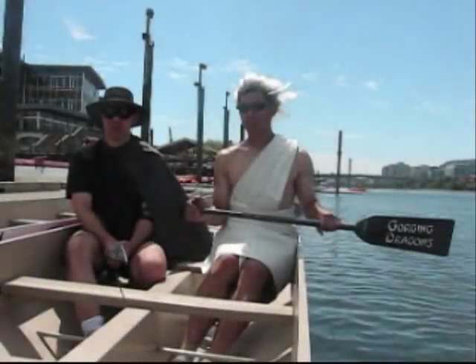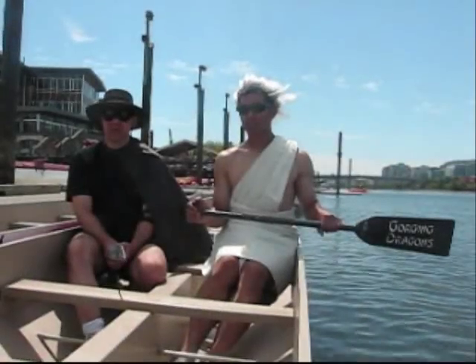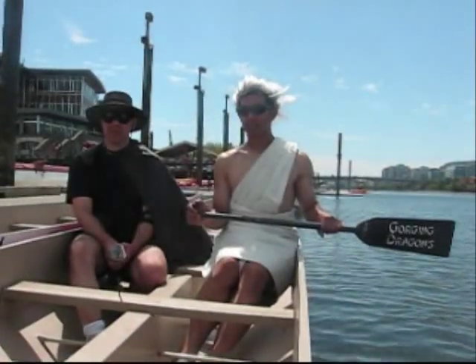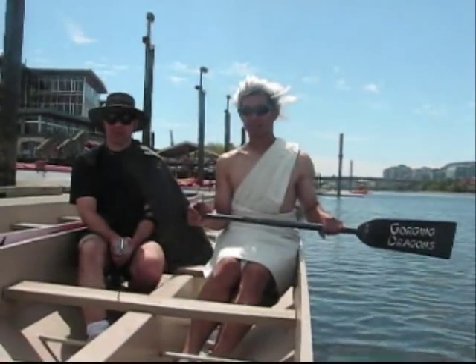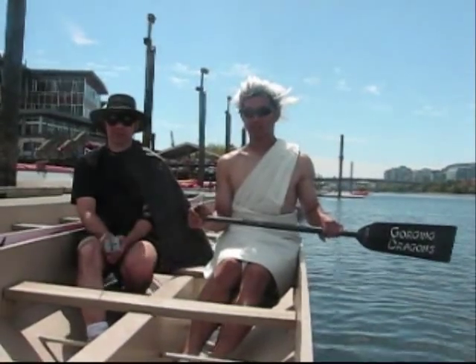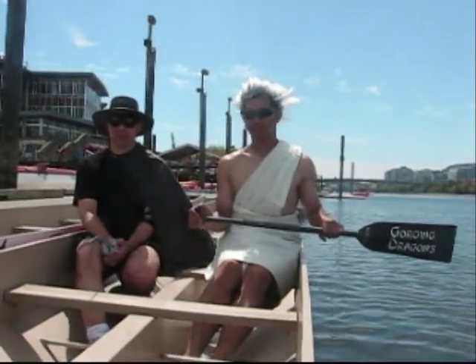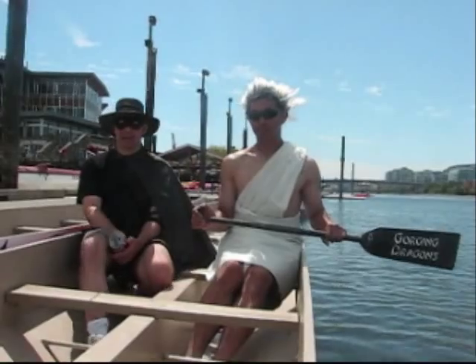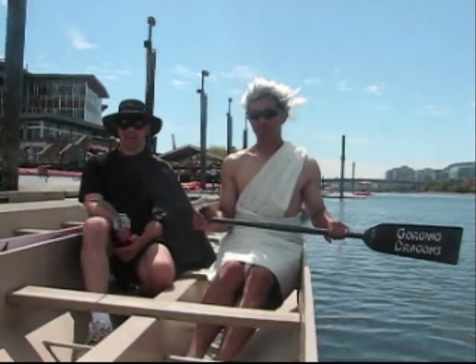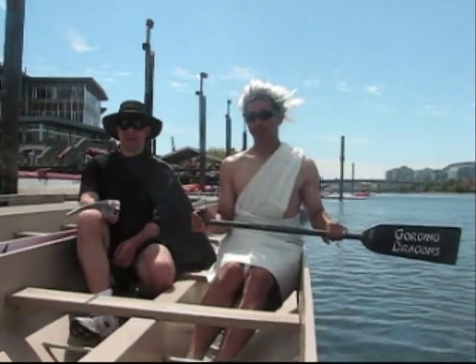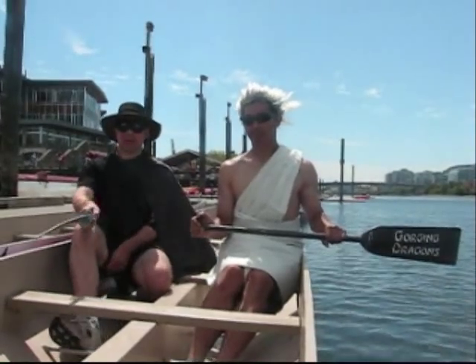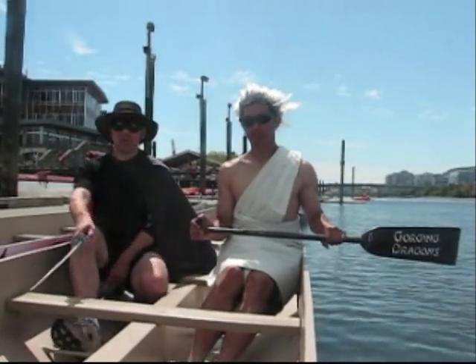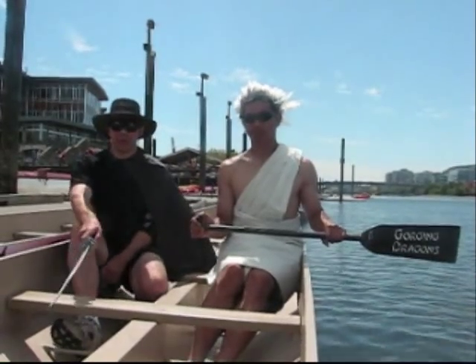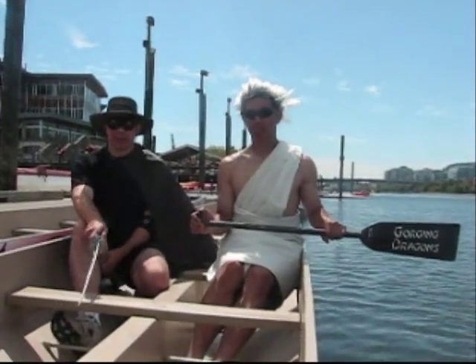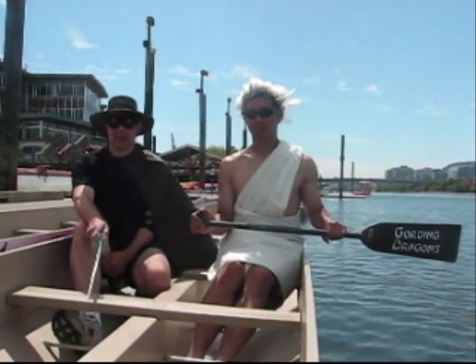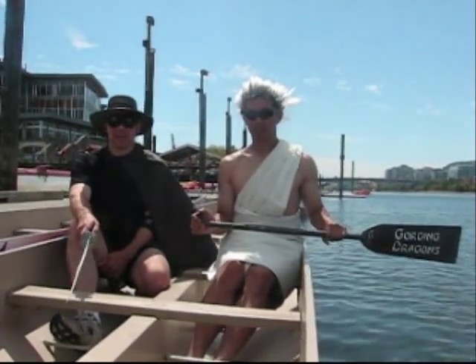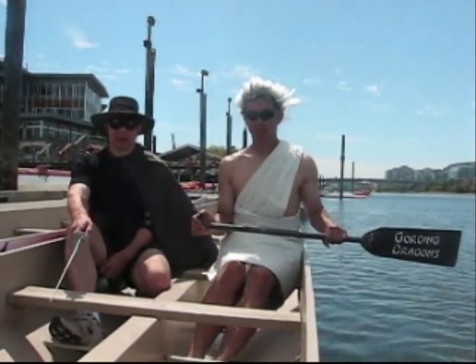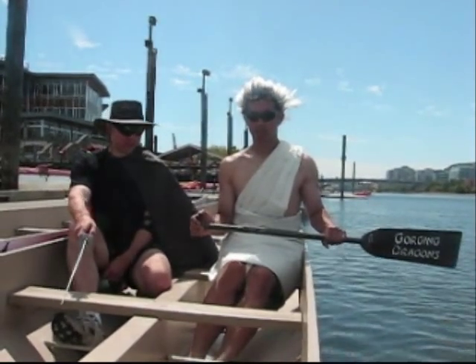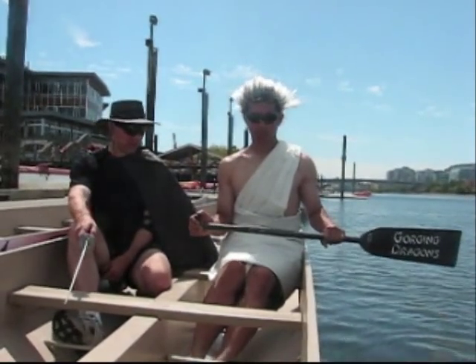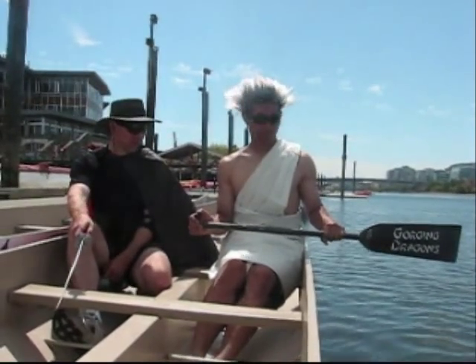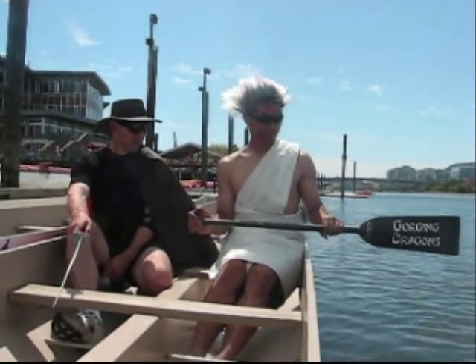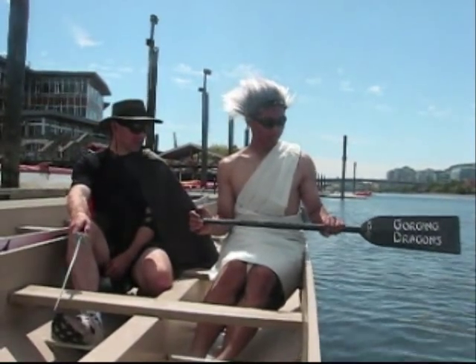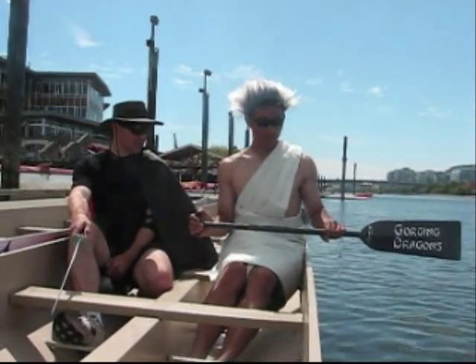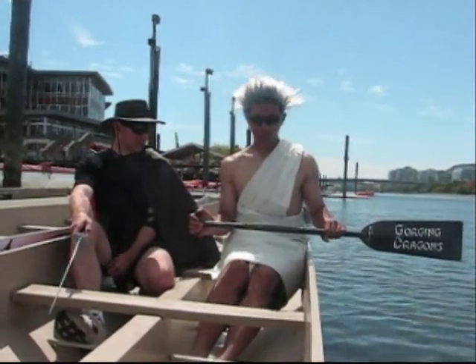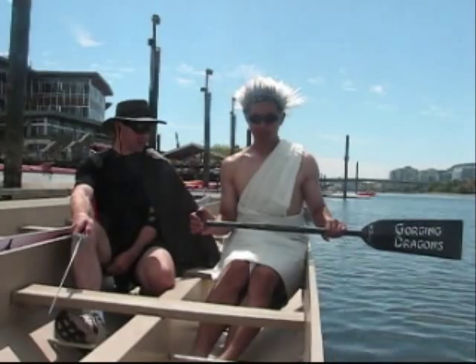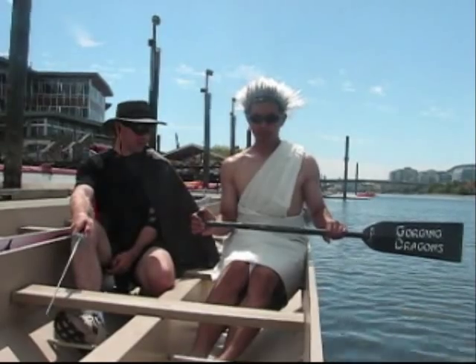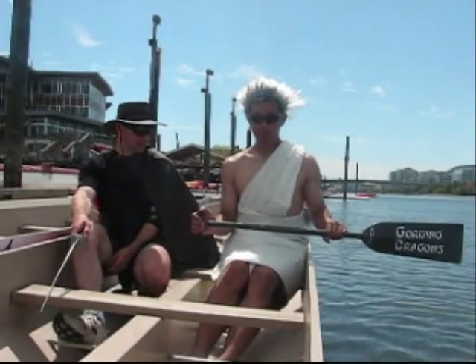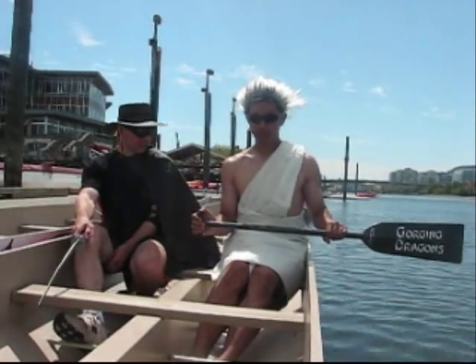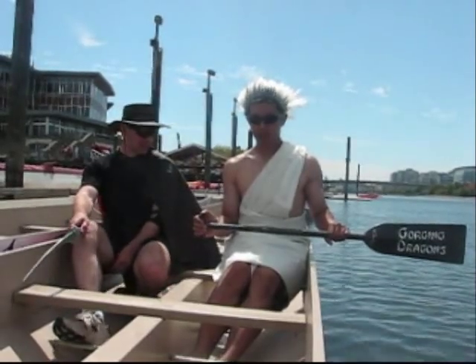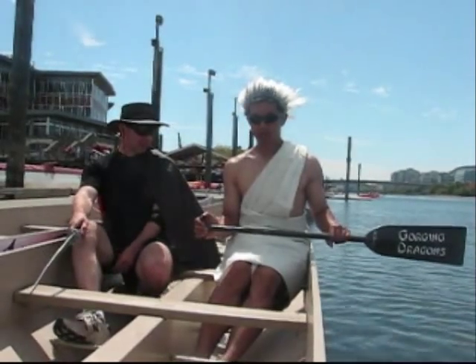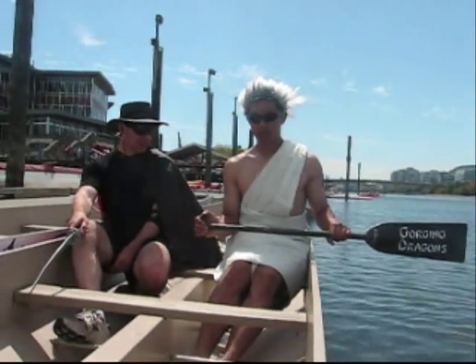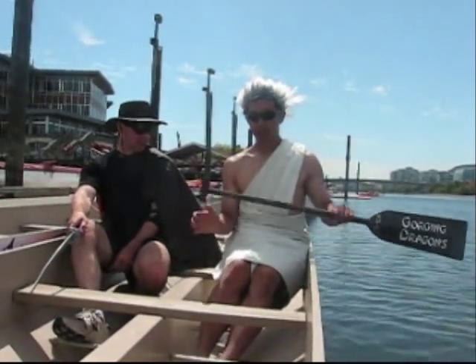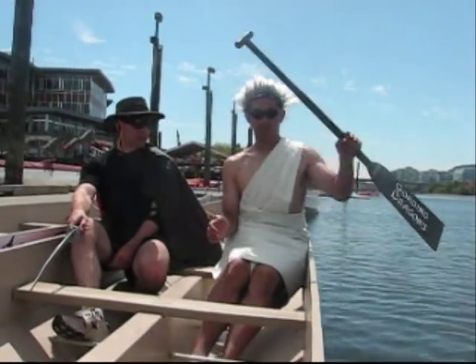One of the many questions we get is how to determine what length of paddle is right for me. Here's a quick and easy way to figure that out. Take your paddle,